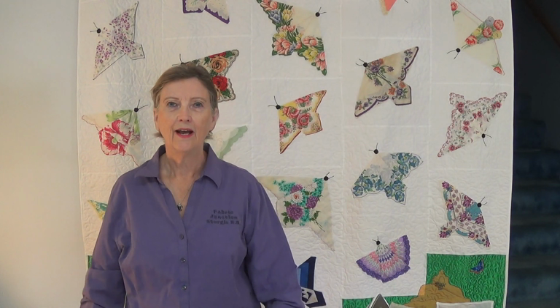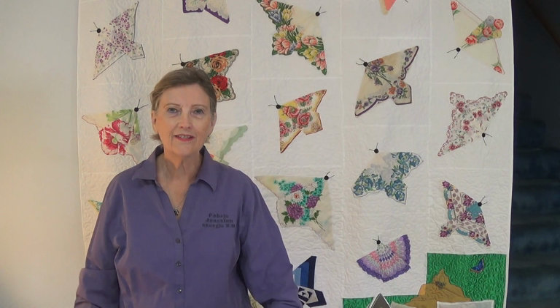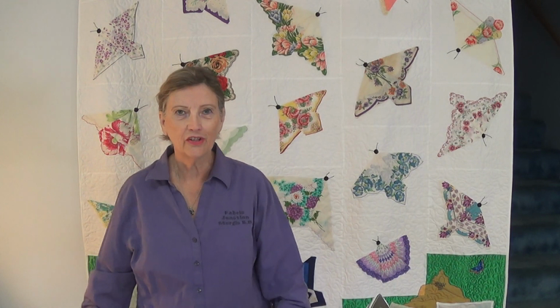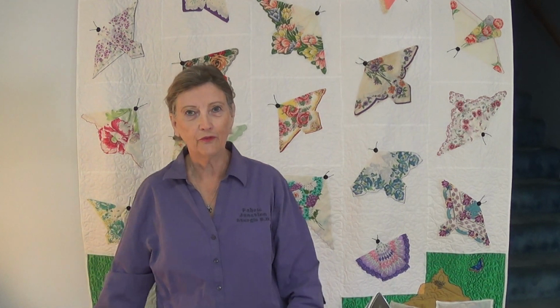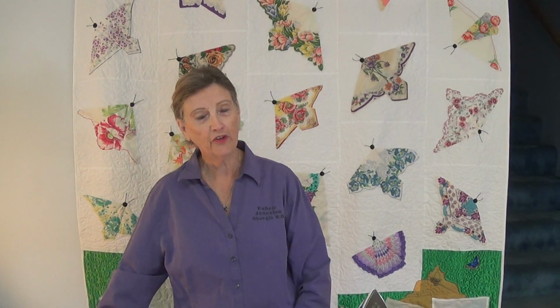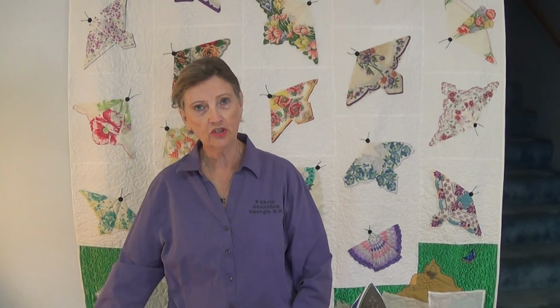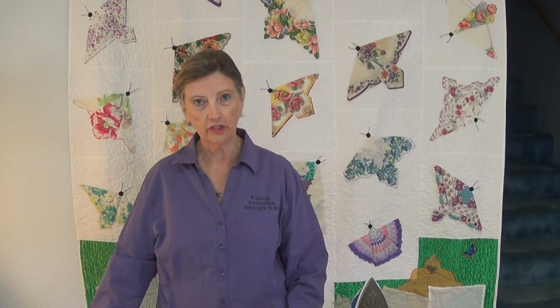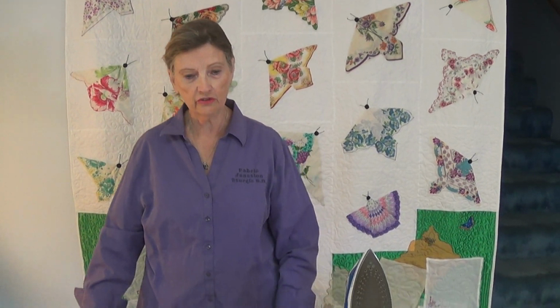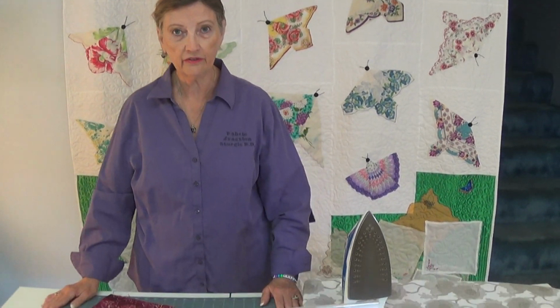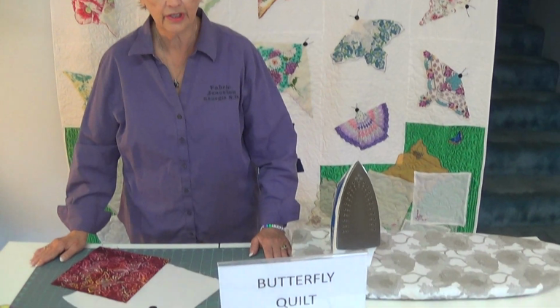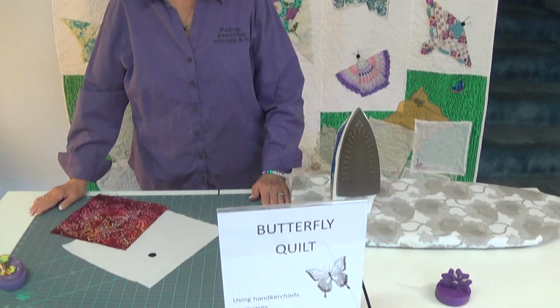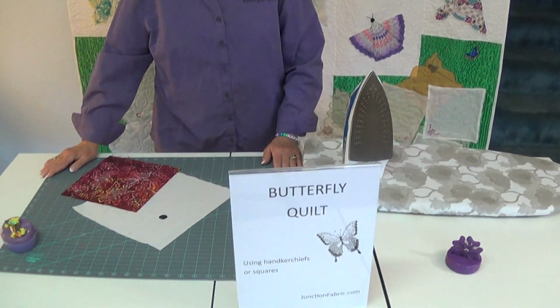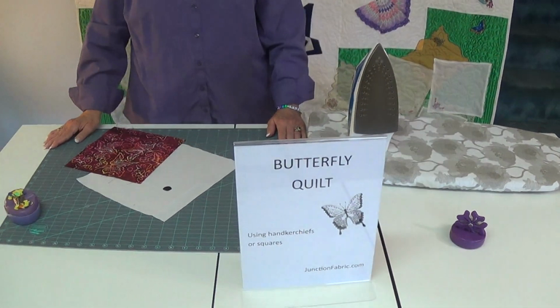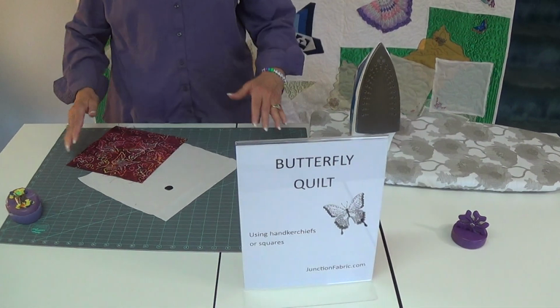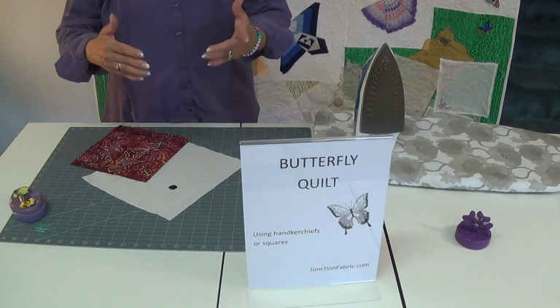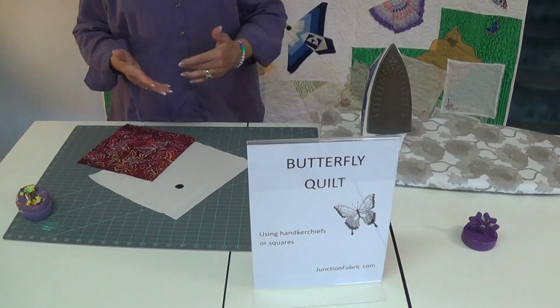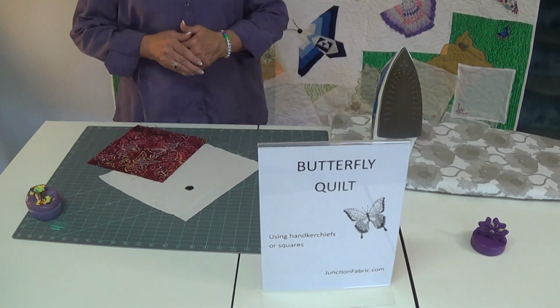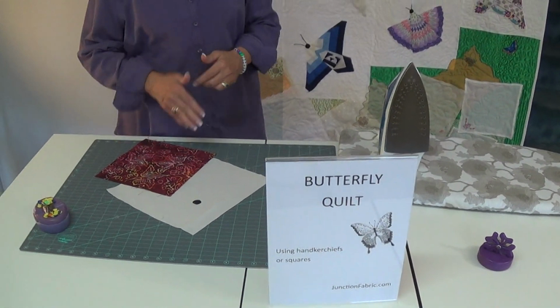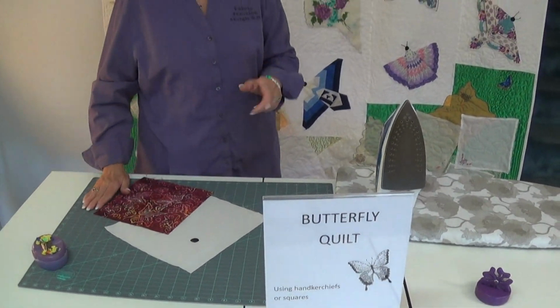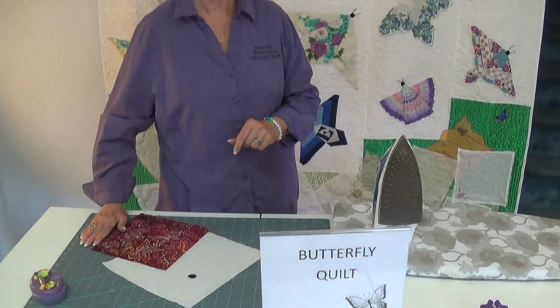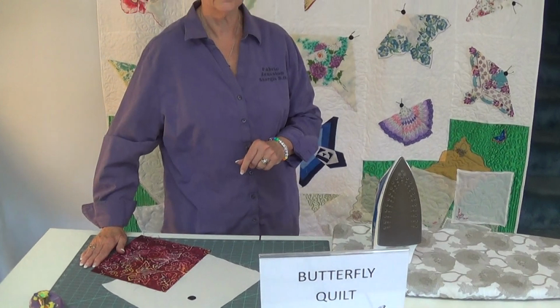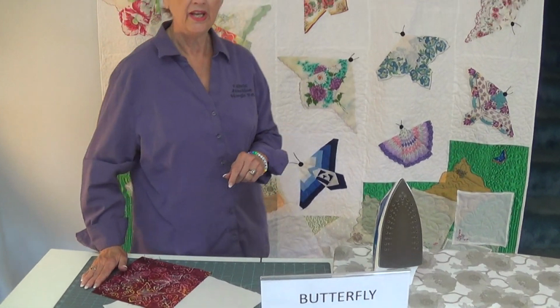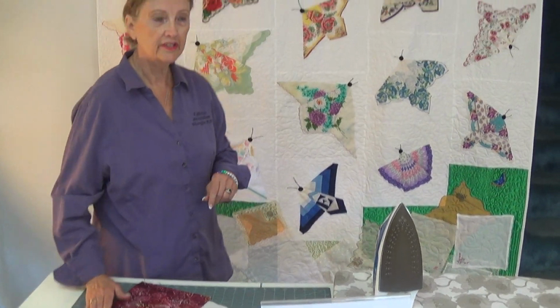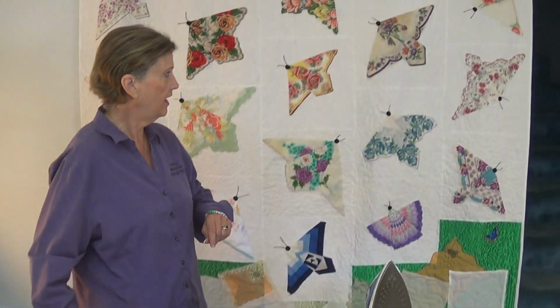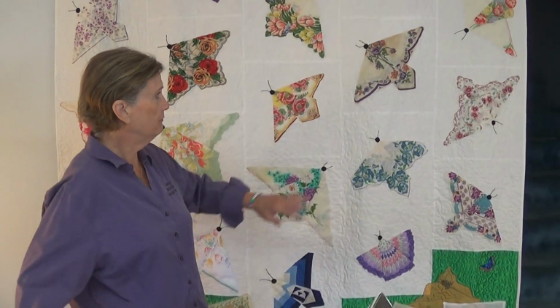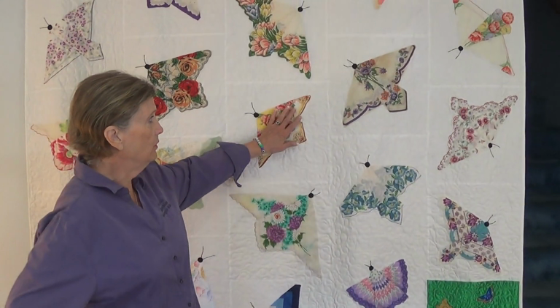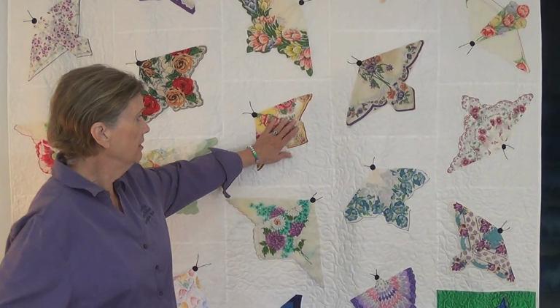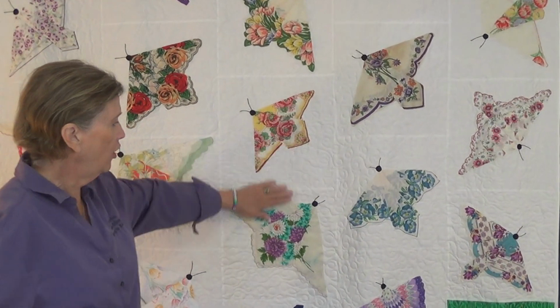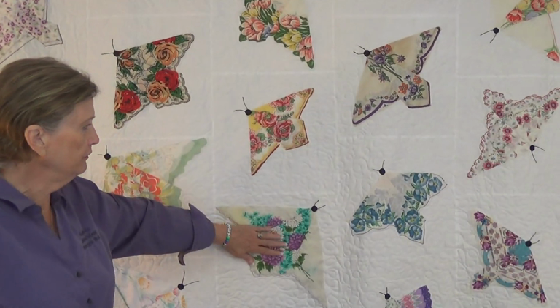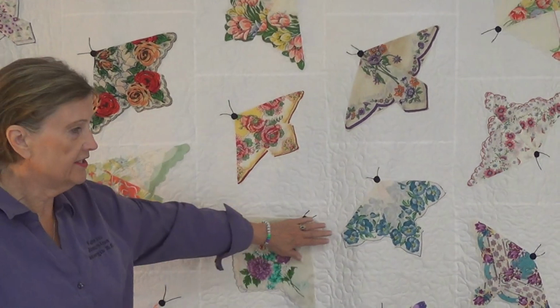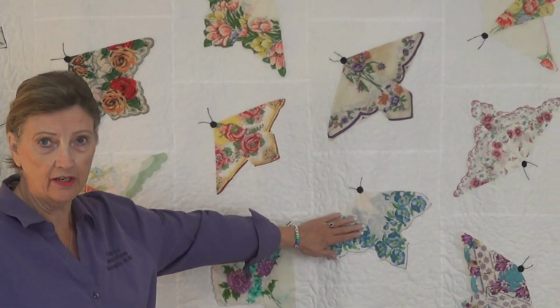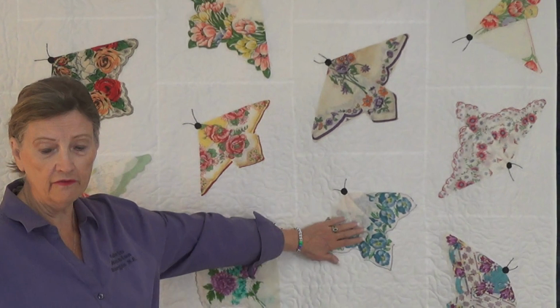Hi, this is Terry from Fabric Junction in Sturgis, South Dakota. Today I'm going to show you how to fold and prep your block to make a butterfly quilt. As you can see, I have made one here using all different kinds of handkerchiefs.